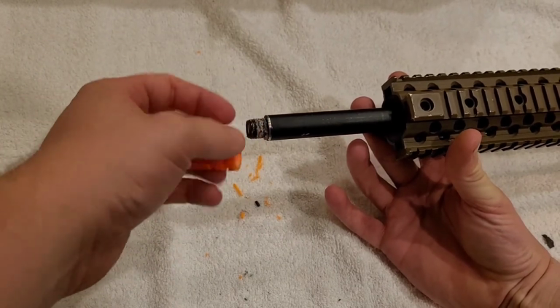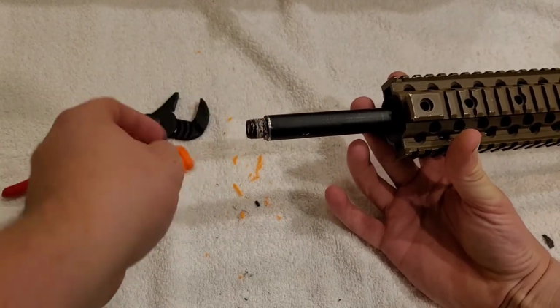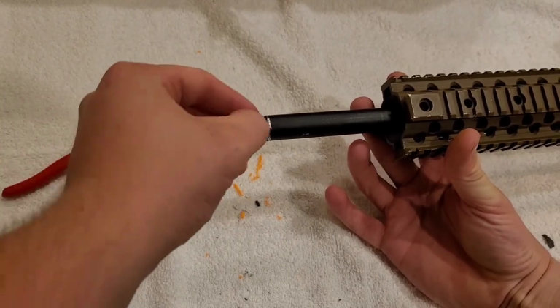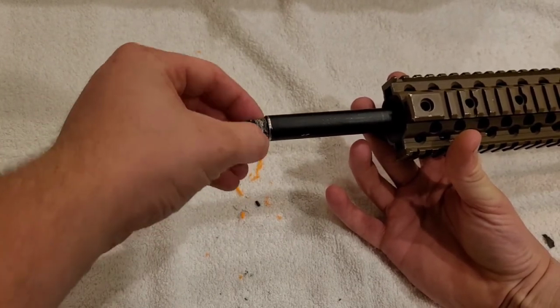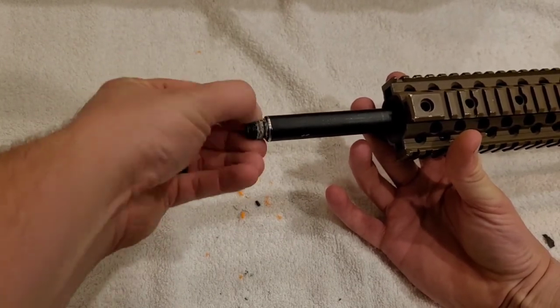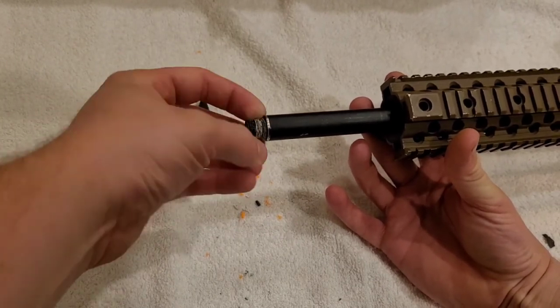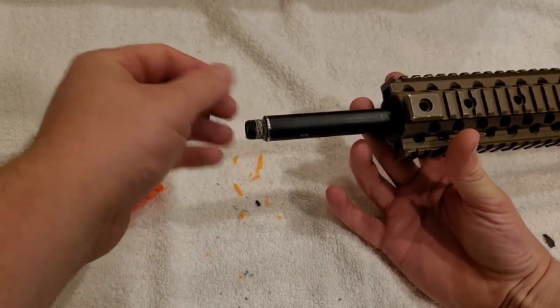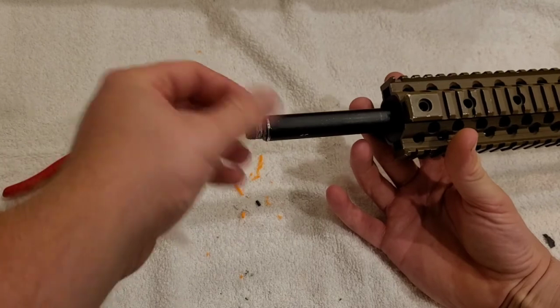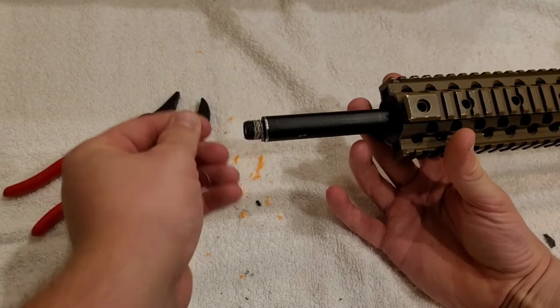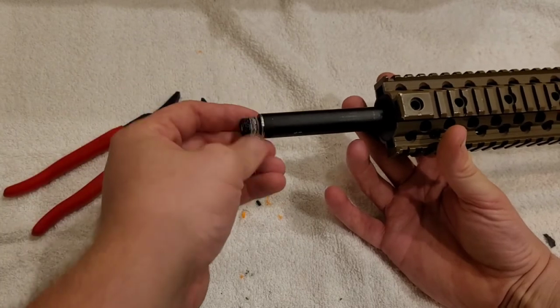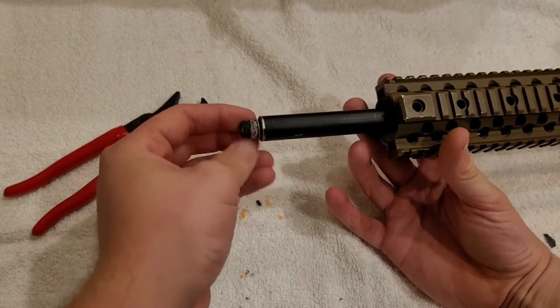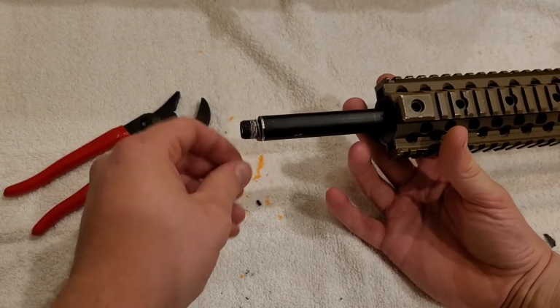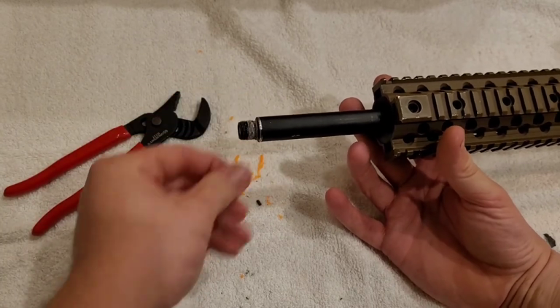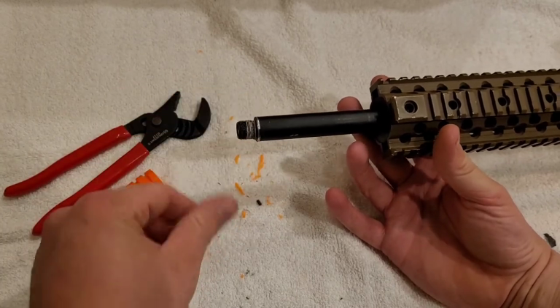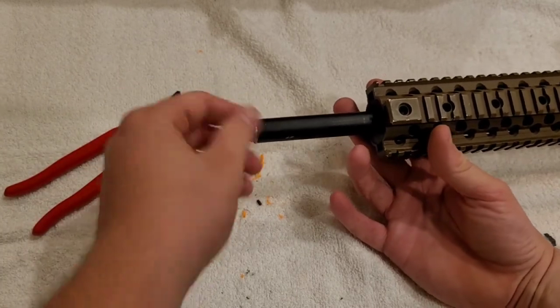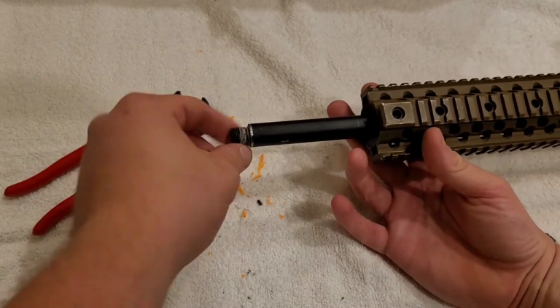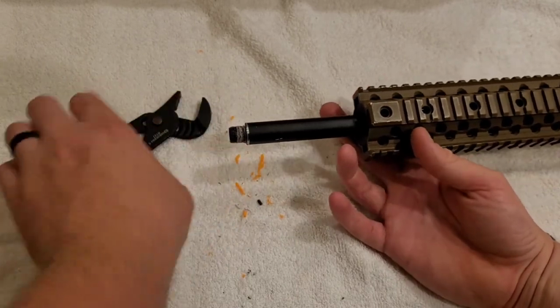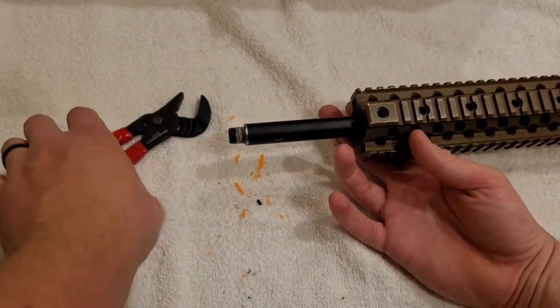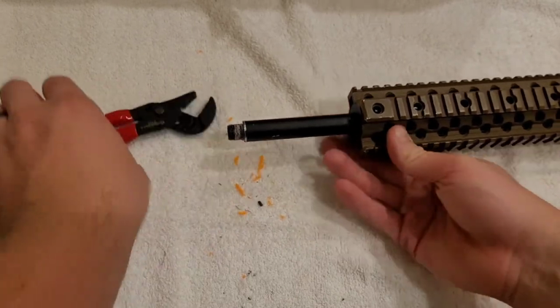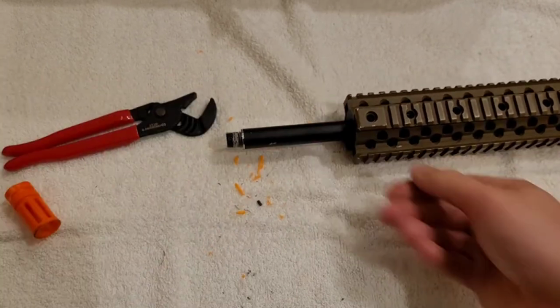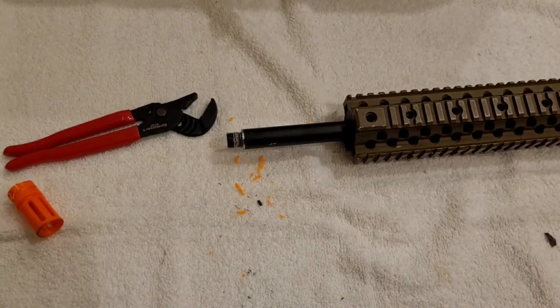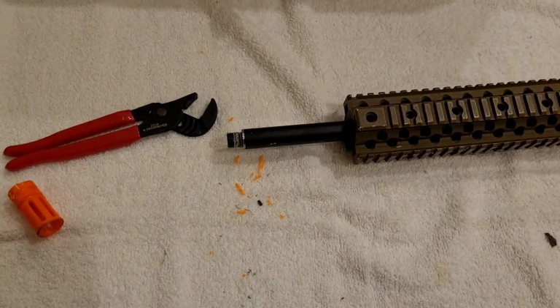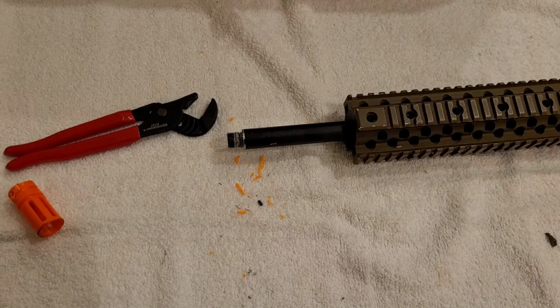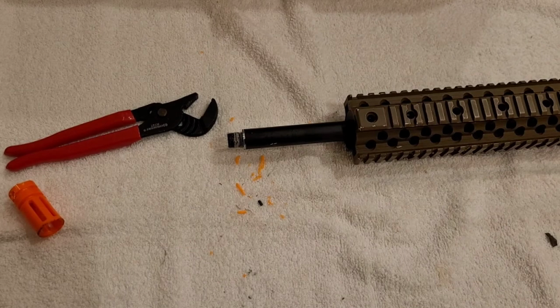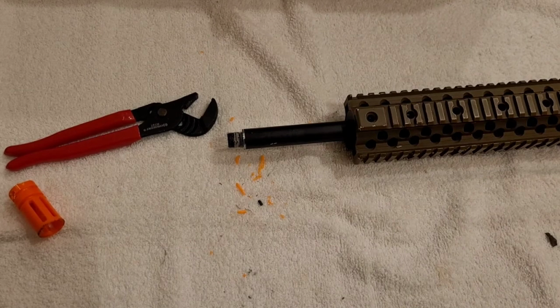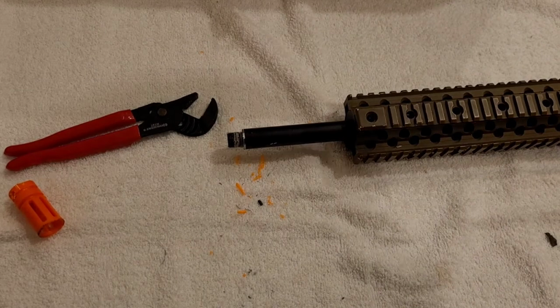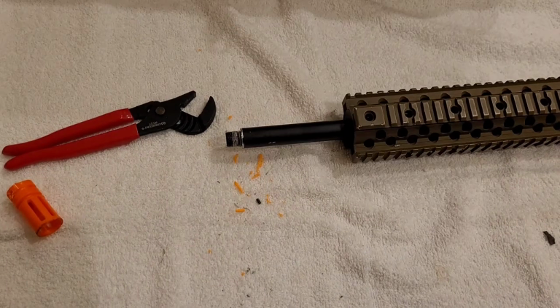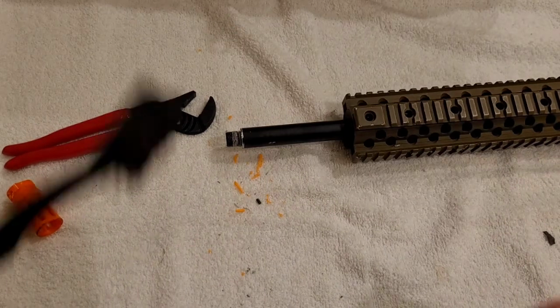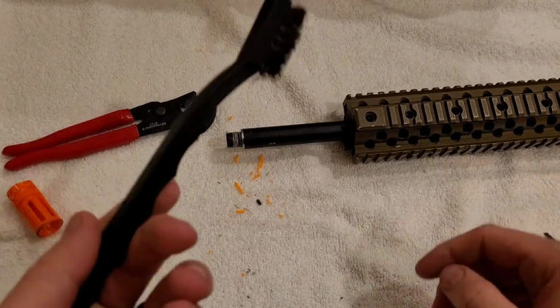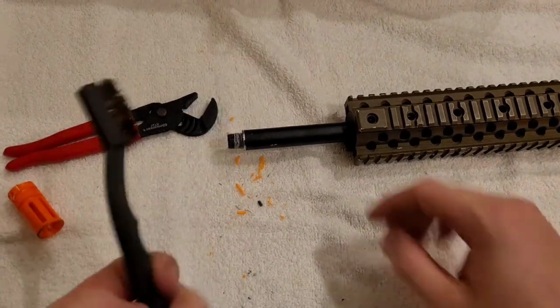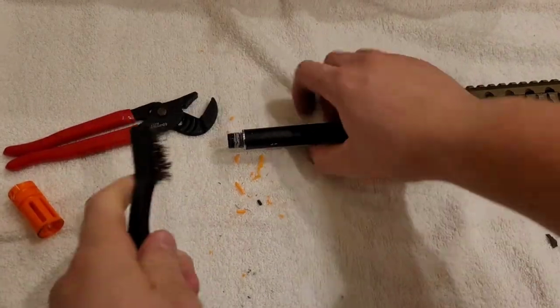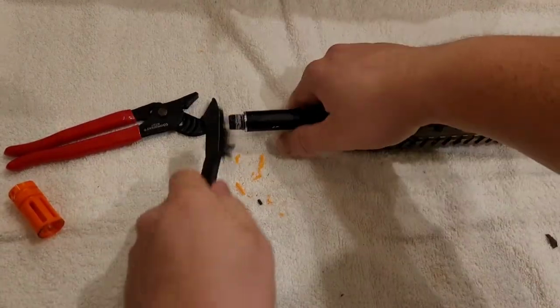And just like that, we're going to go ahead and clean that up with a wire brush. Got a wire brush right here.